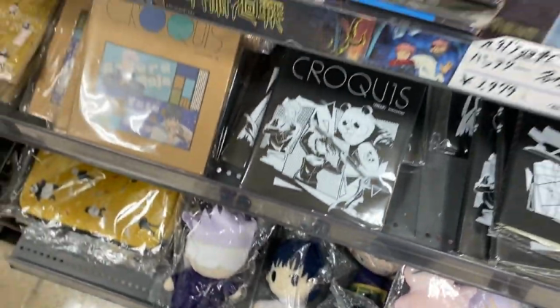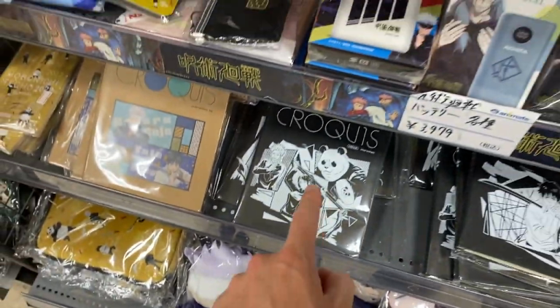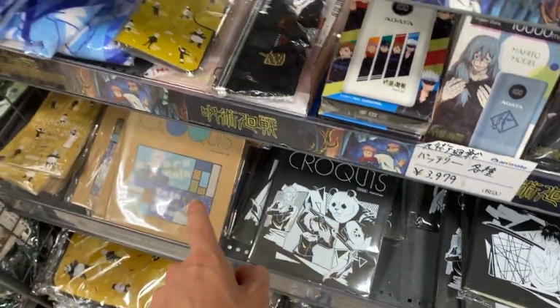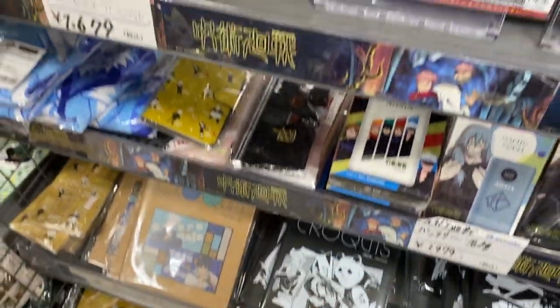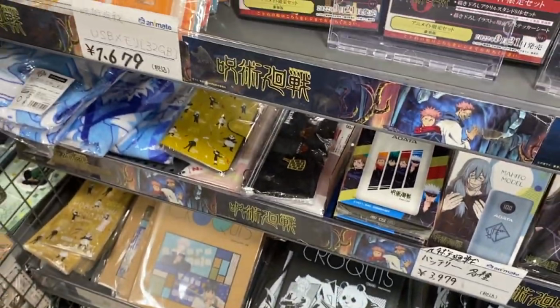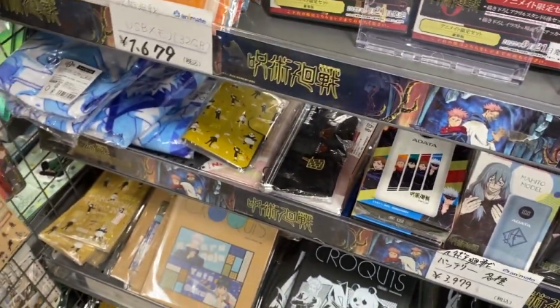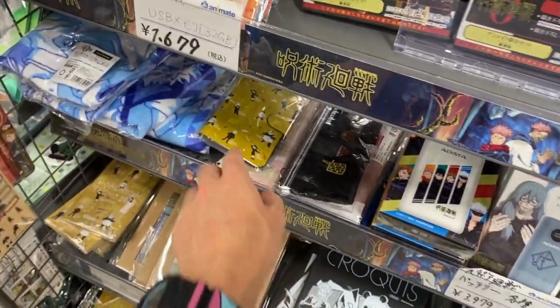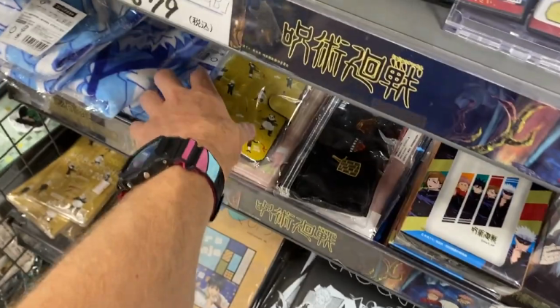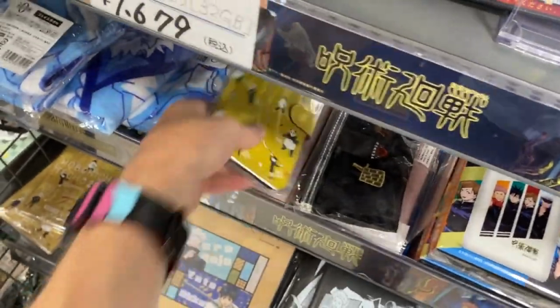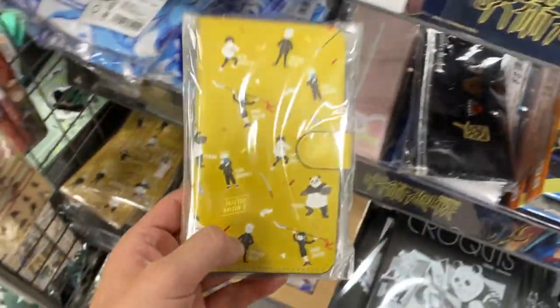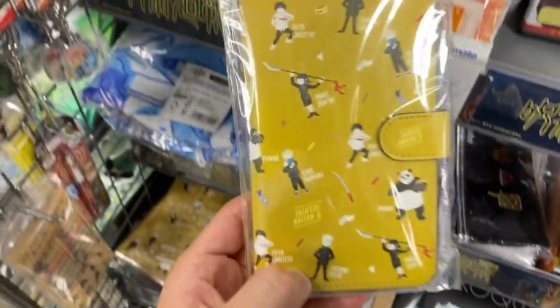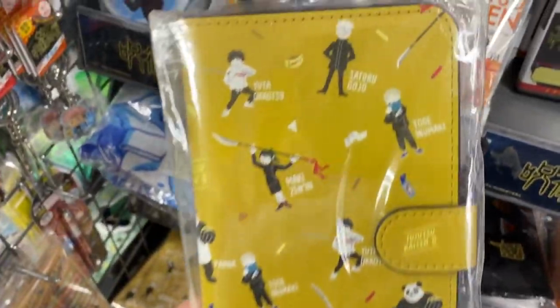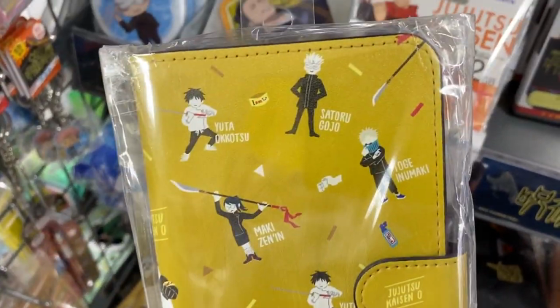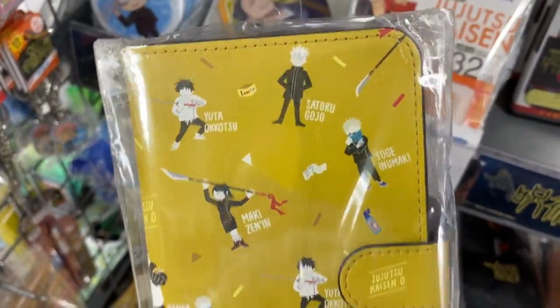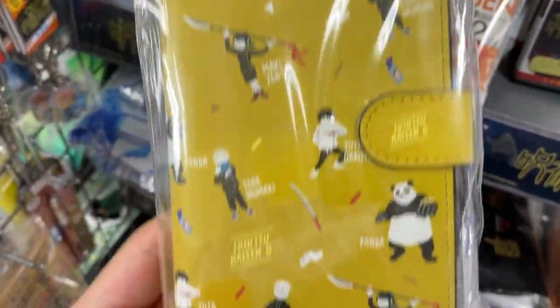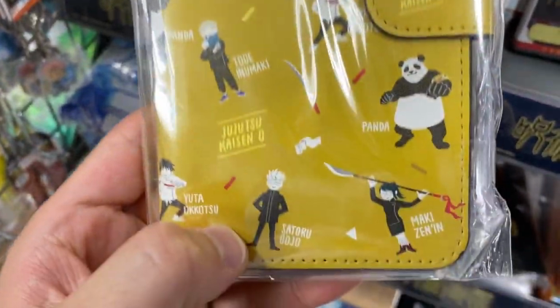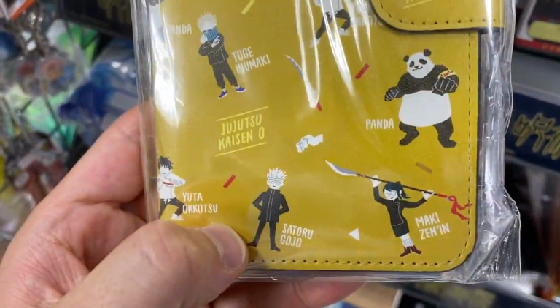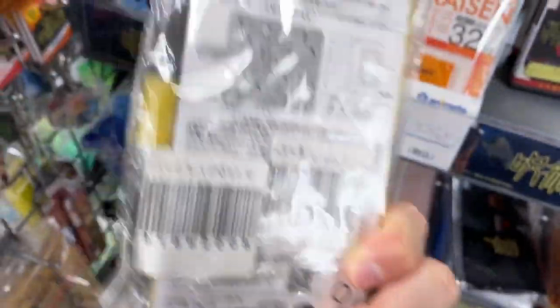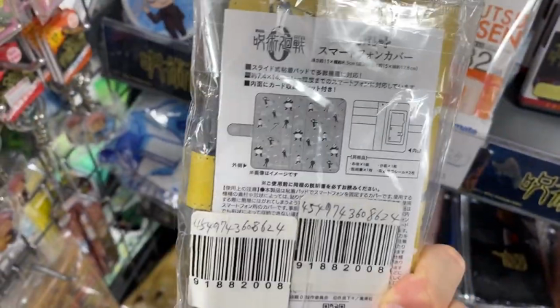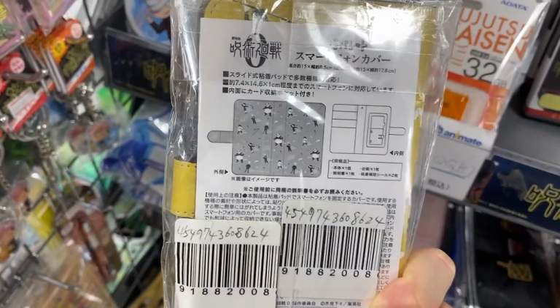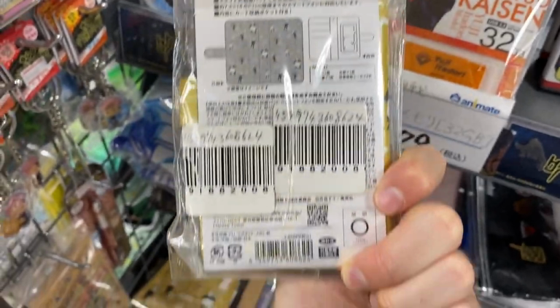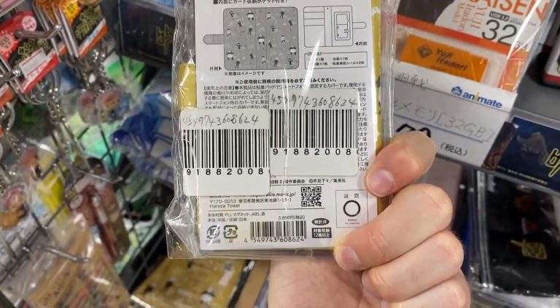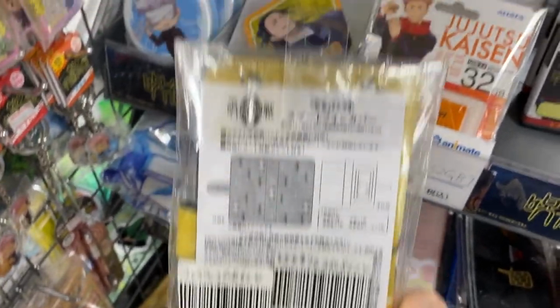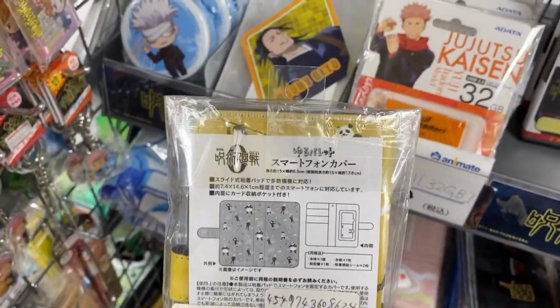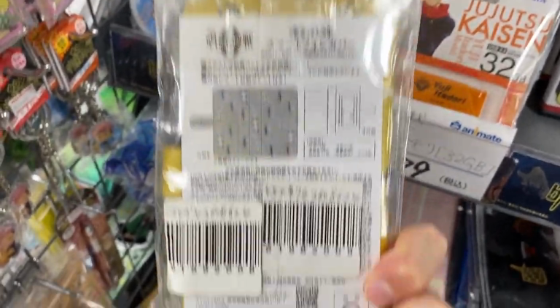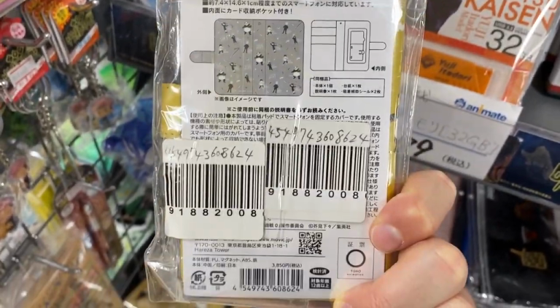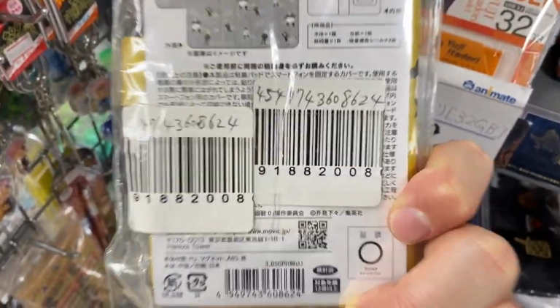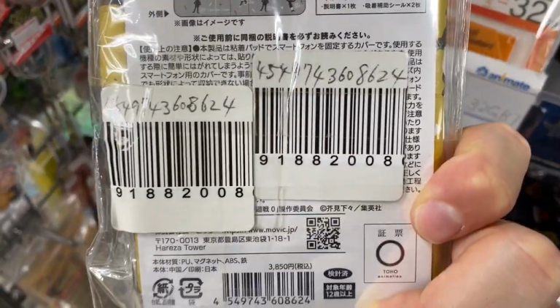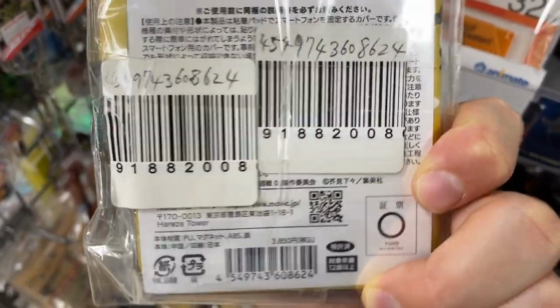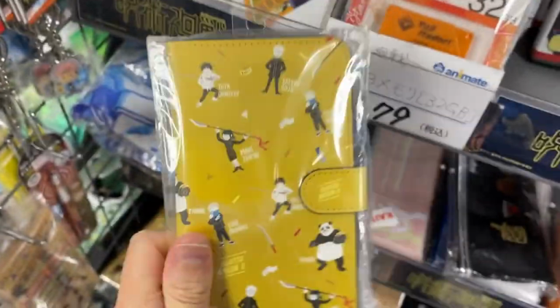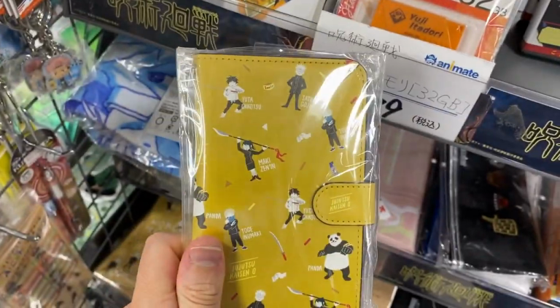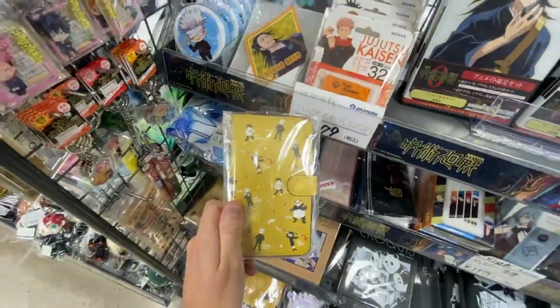Cute. Some books maybe. Oh, like an iPhone case — that's kind of cool, from the Zero movie. Funky. How much is it? No price. No price. Okay, funky.